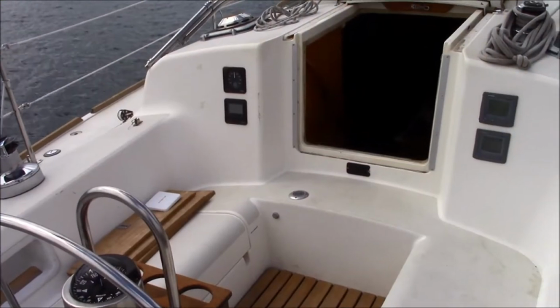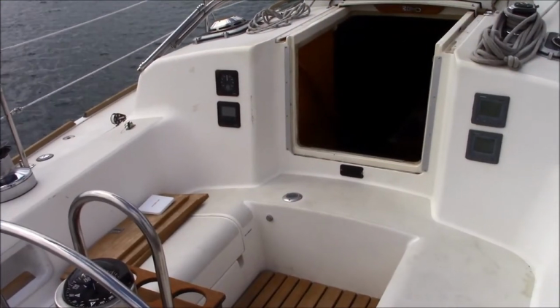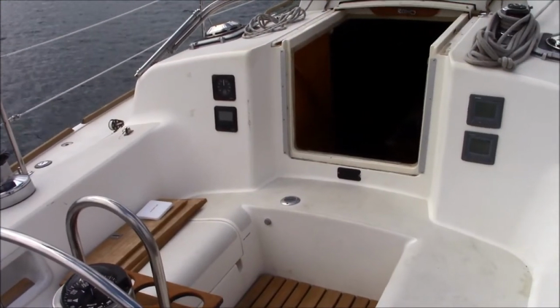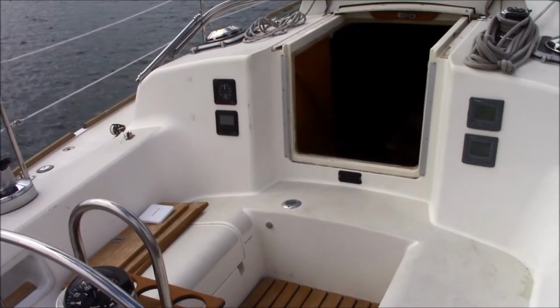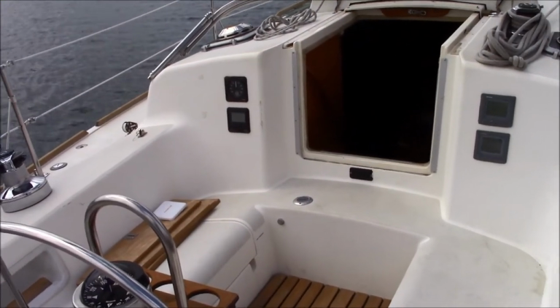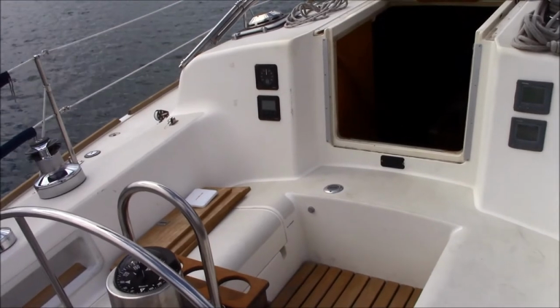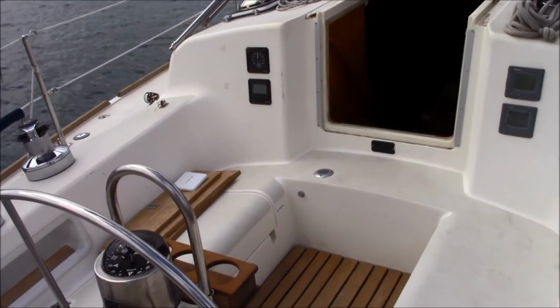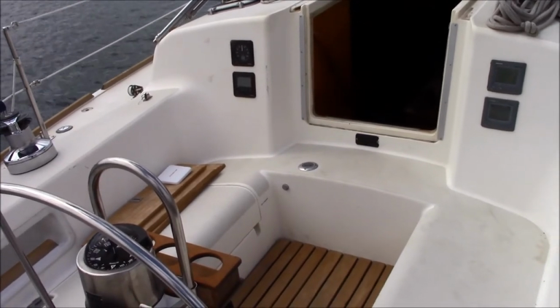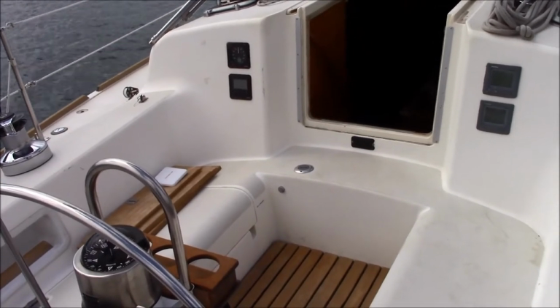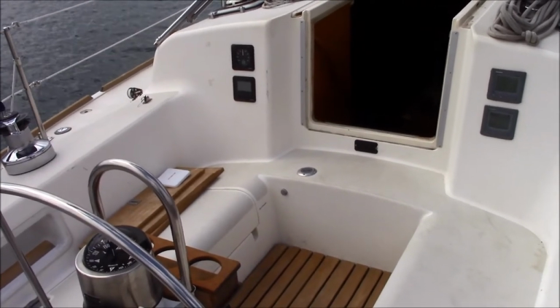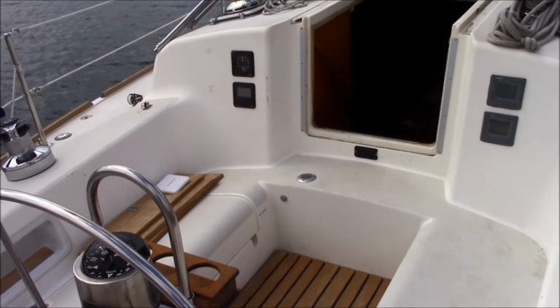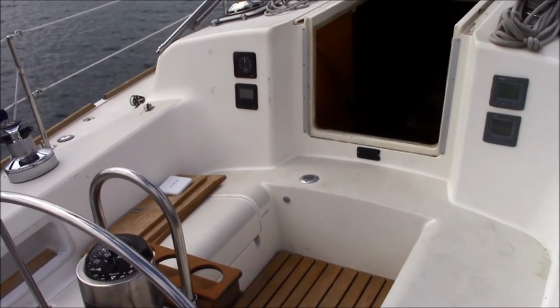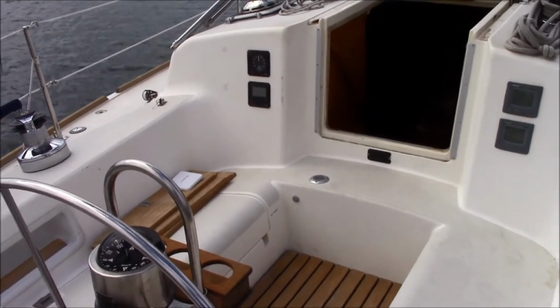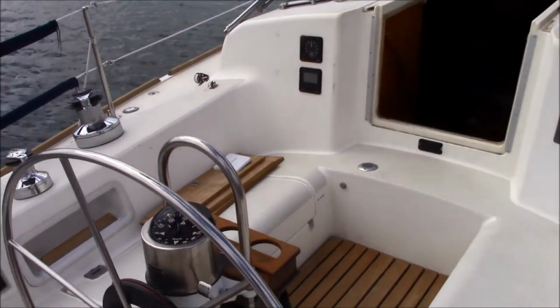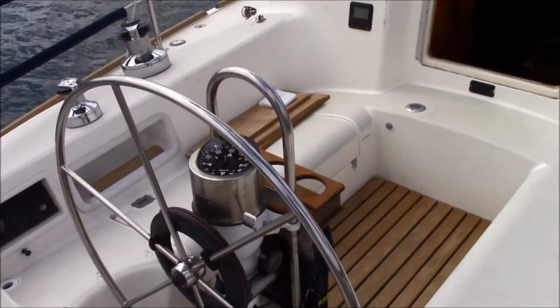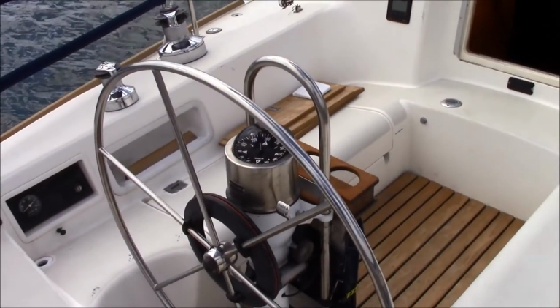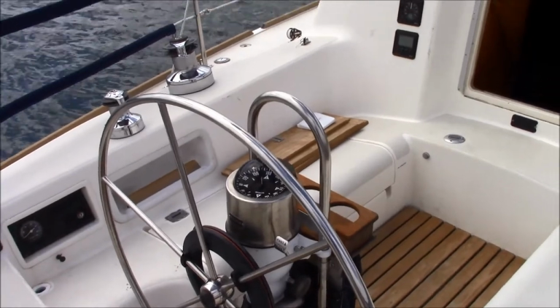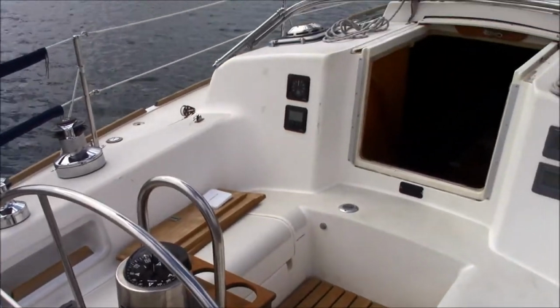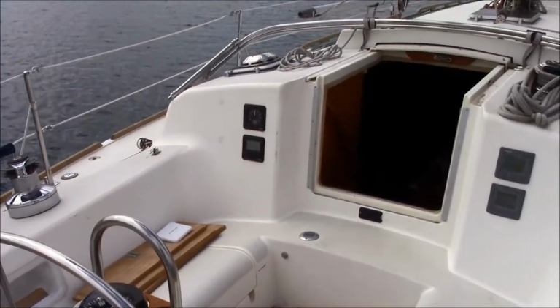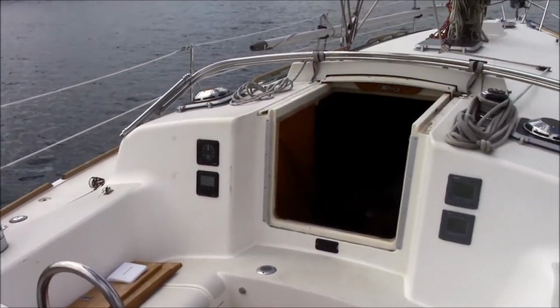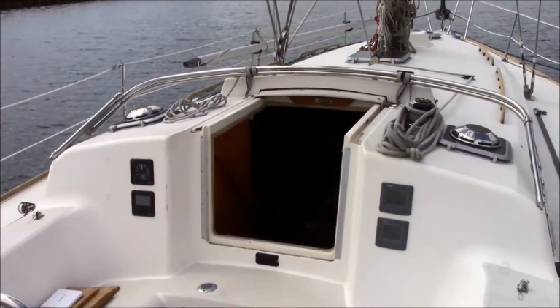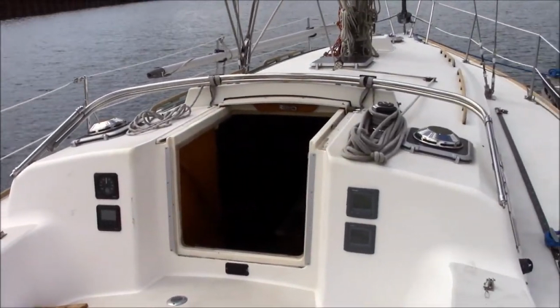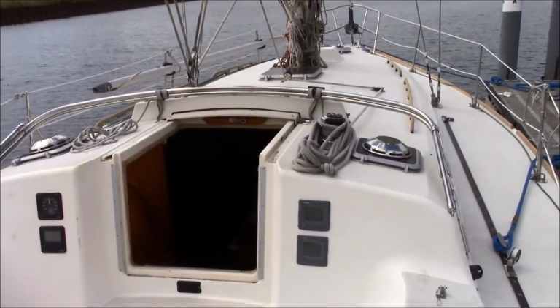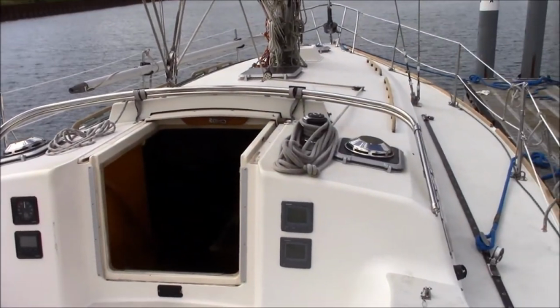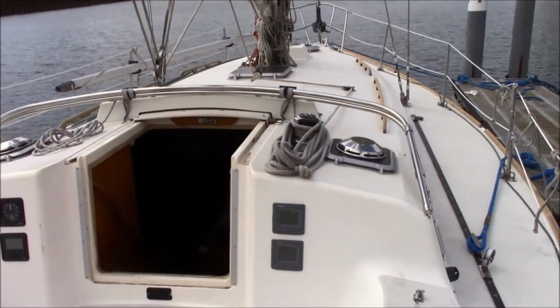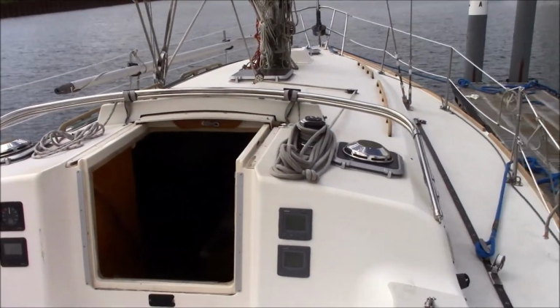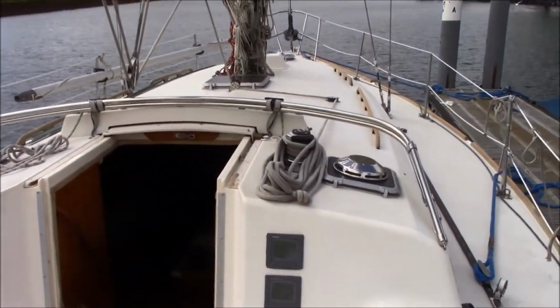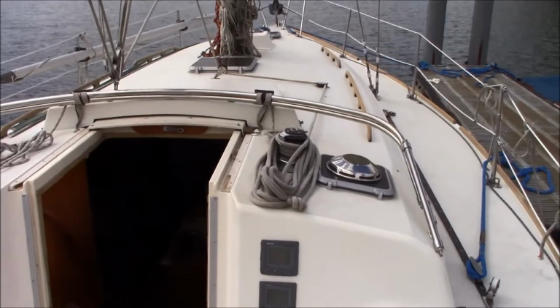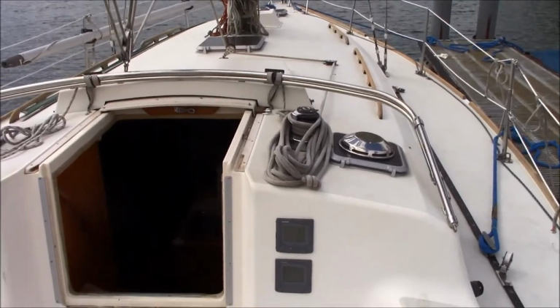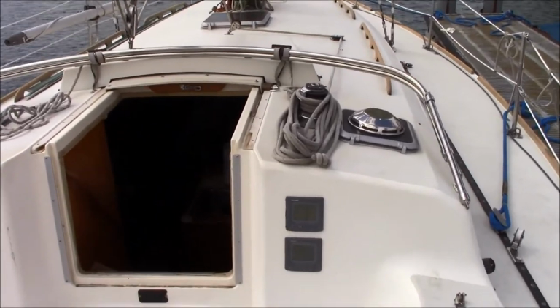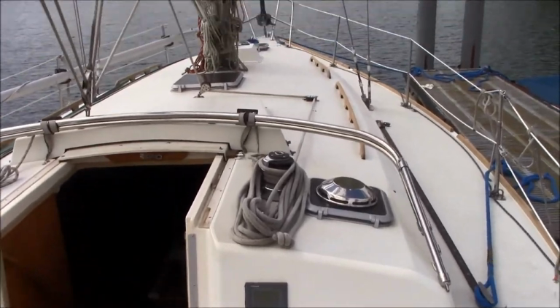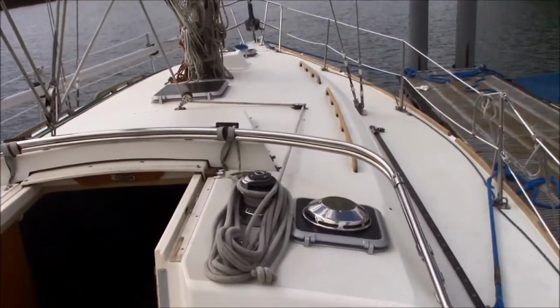We're aboard the 1985 Pearson 36-foot boat that's for sale at Larson Marine. This boat's going to be transiting up to our Milwaukee office for sale.